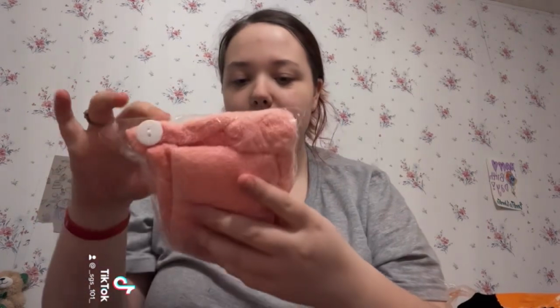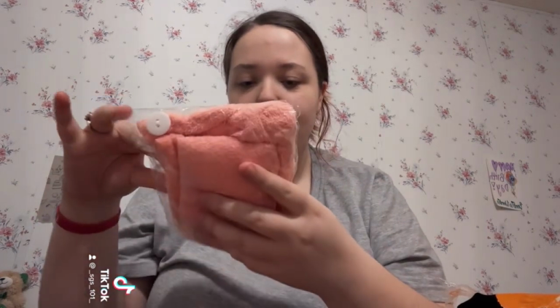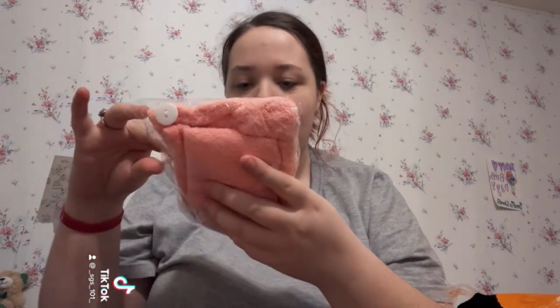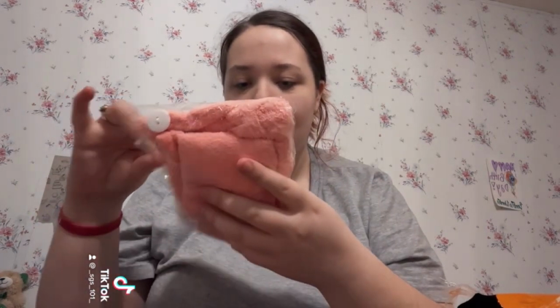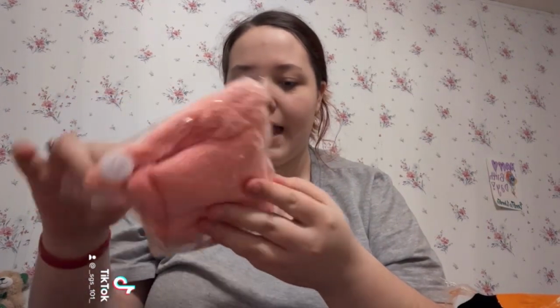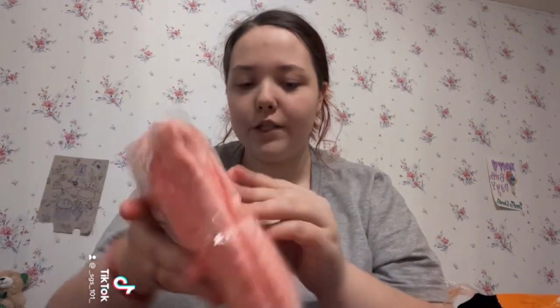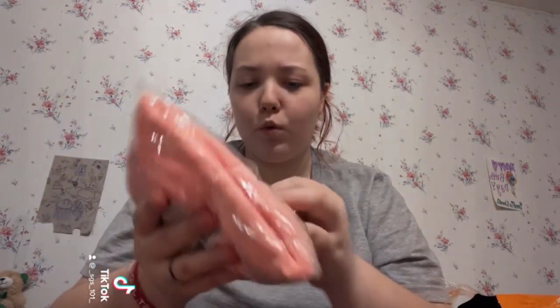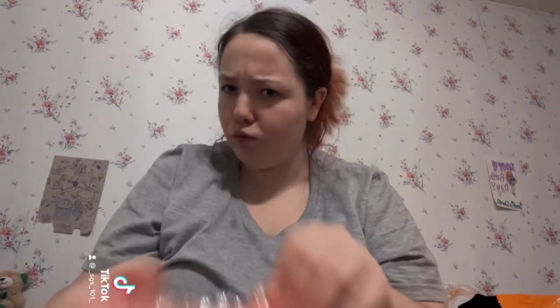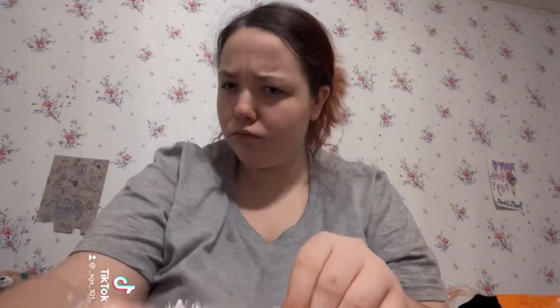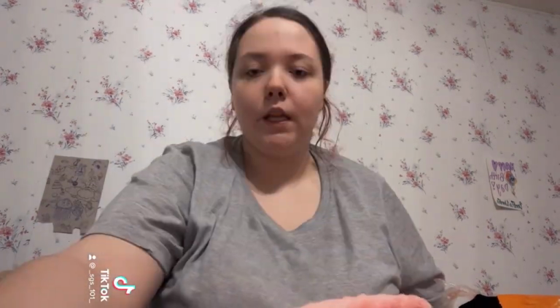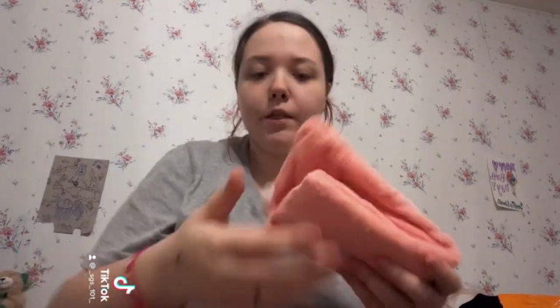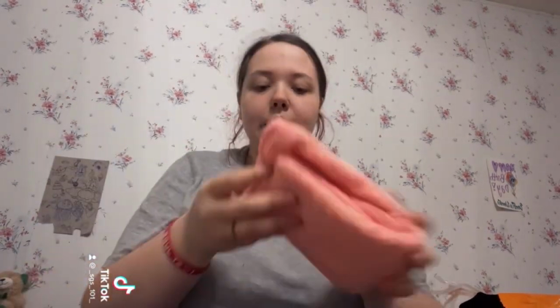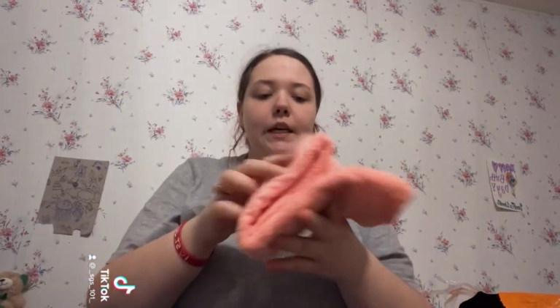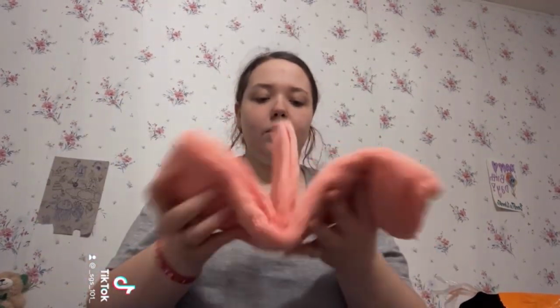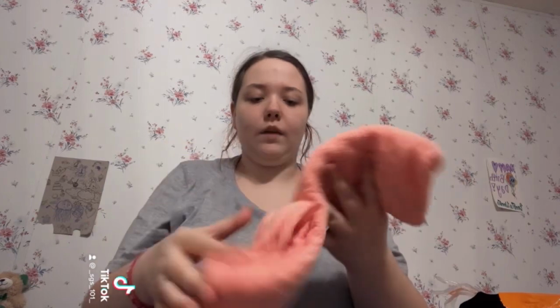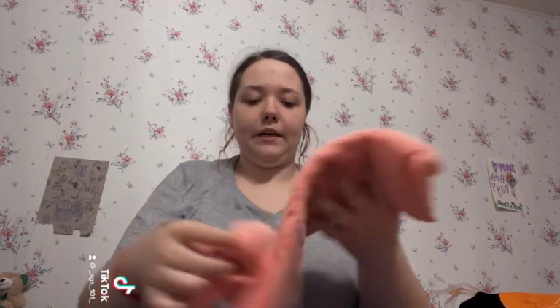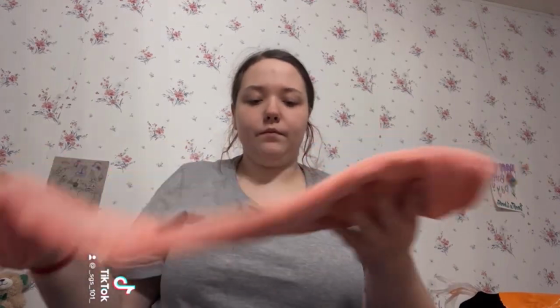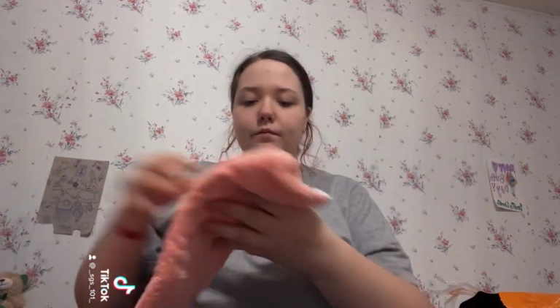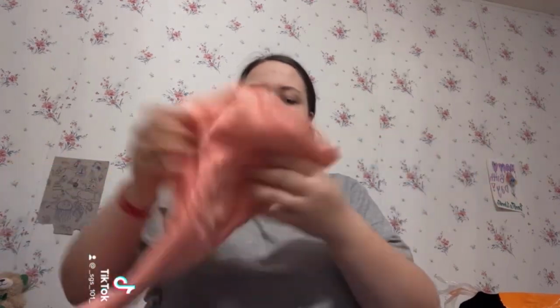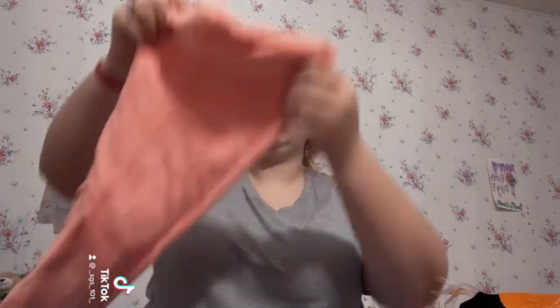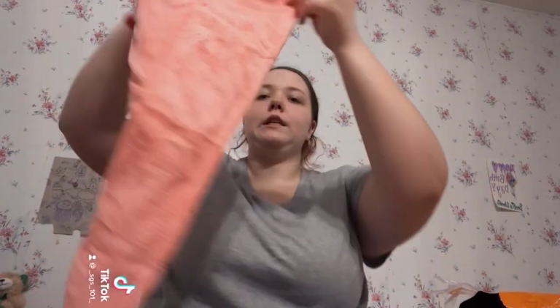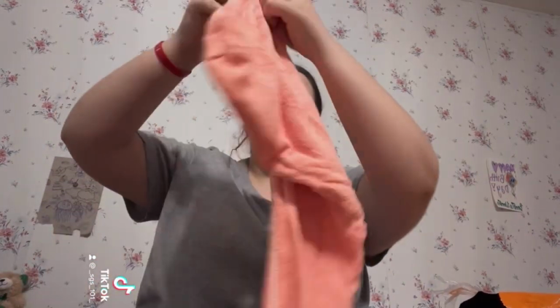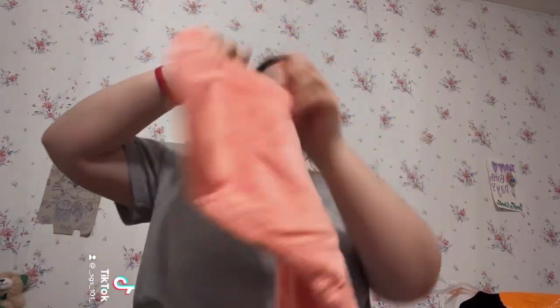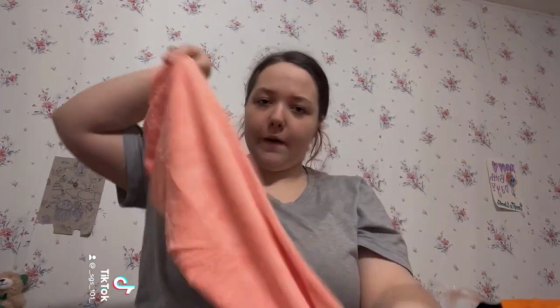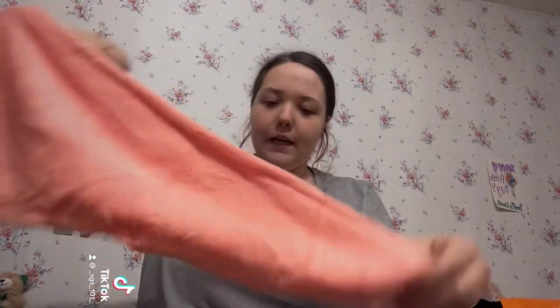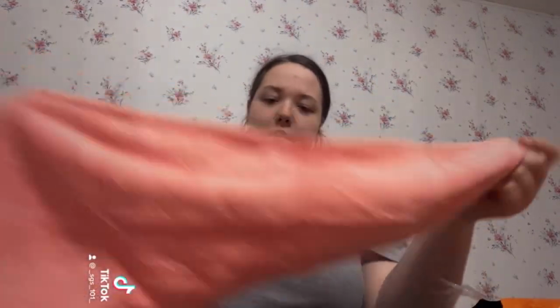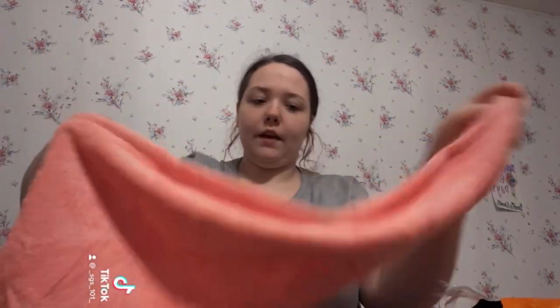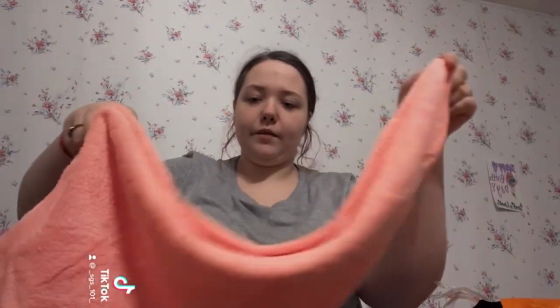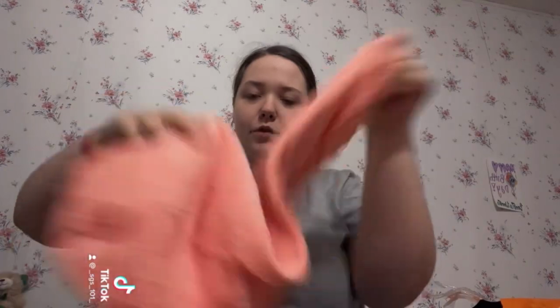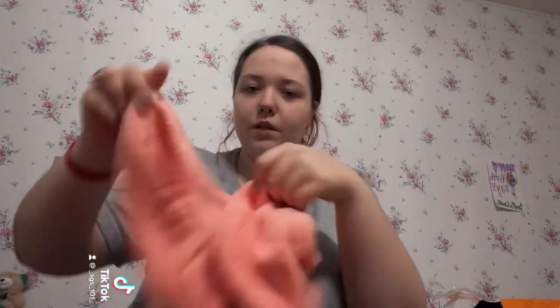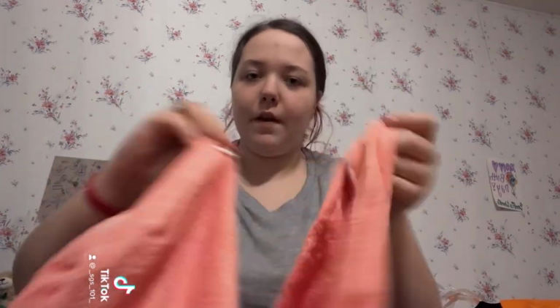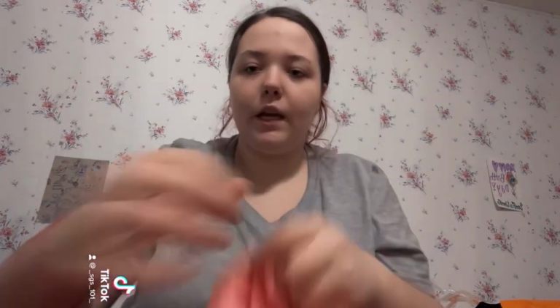Next is a hair towel. Basically you put your hair in it and then do some stuff and button it.